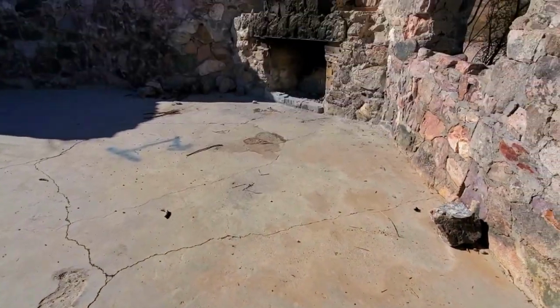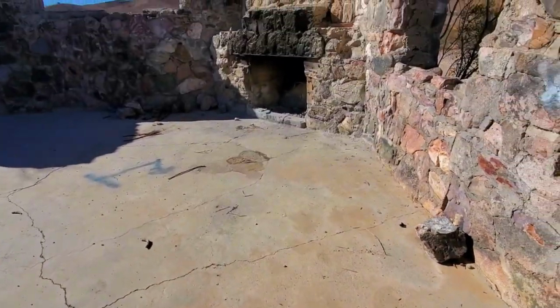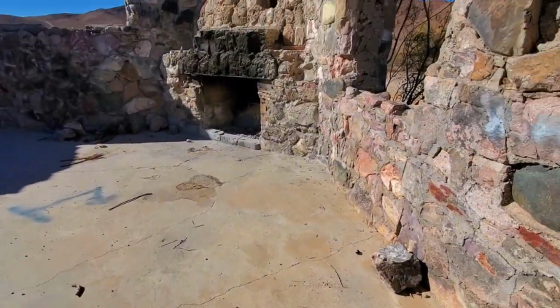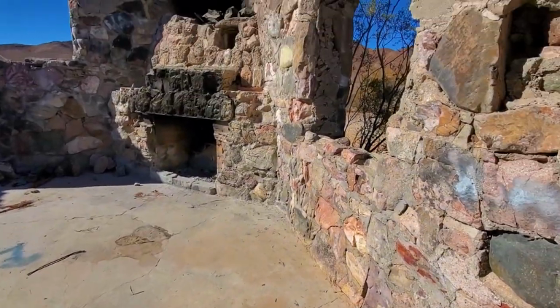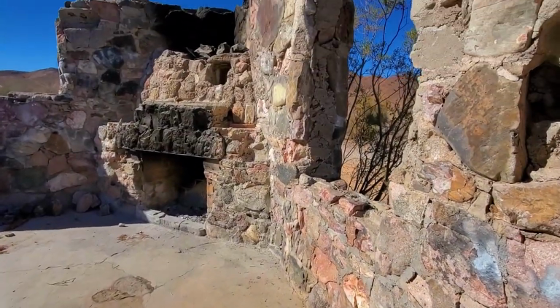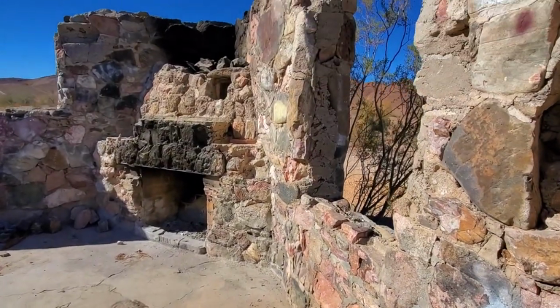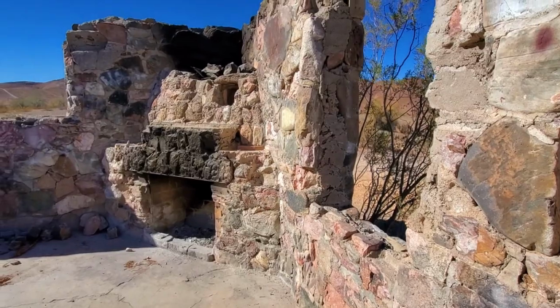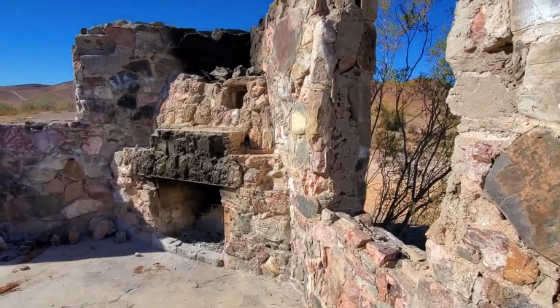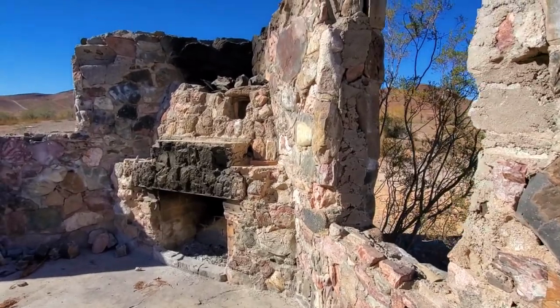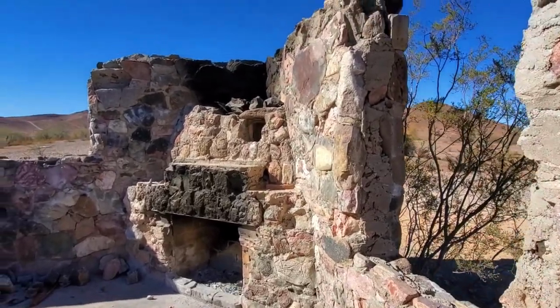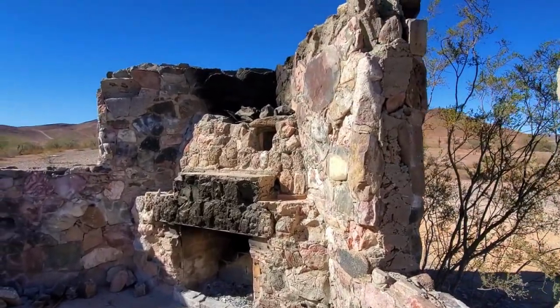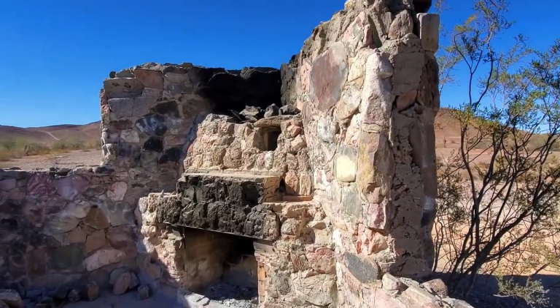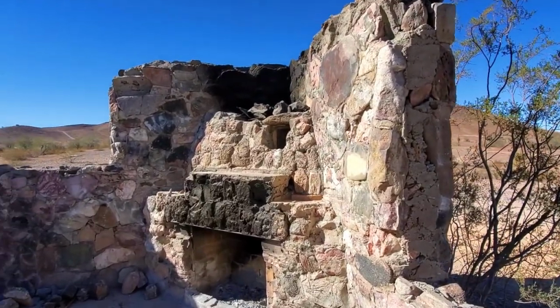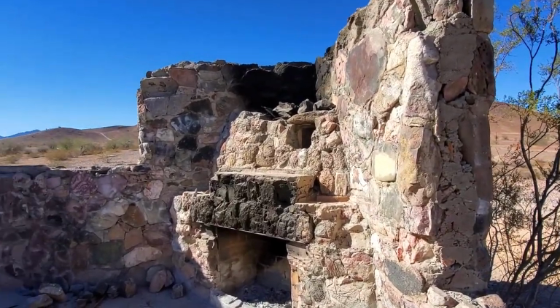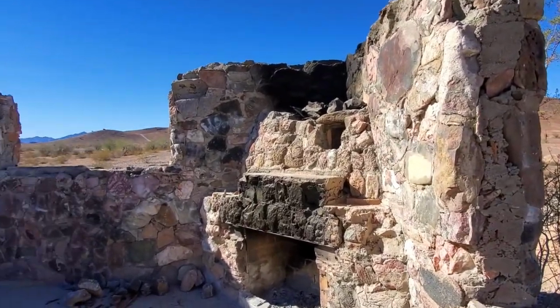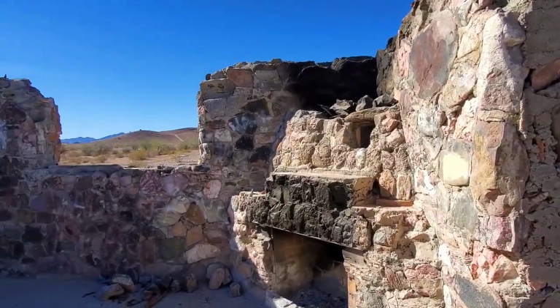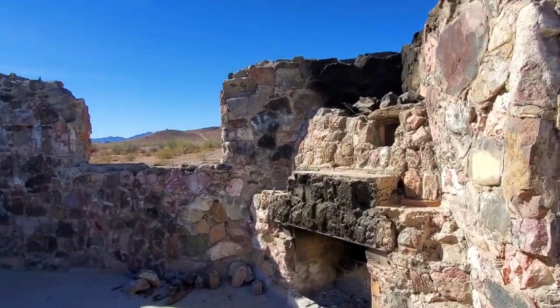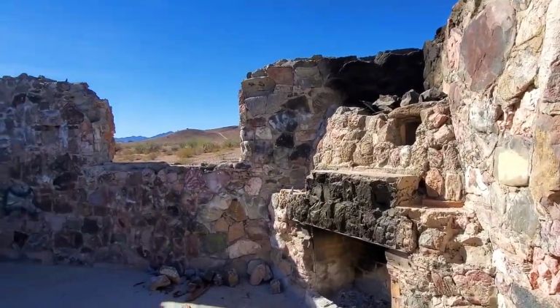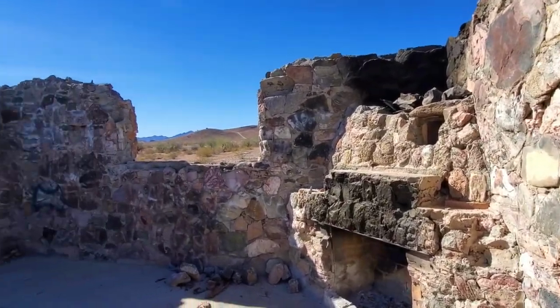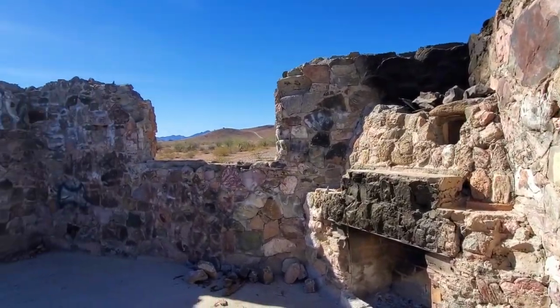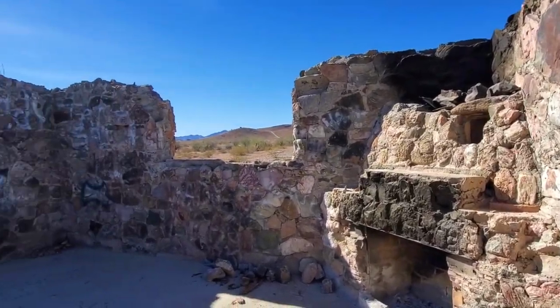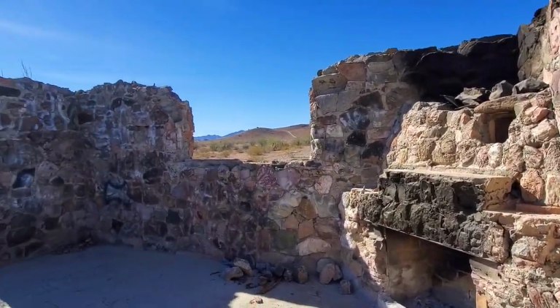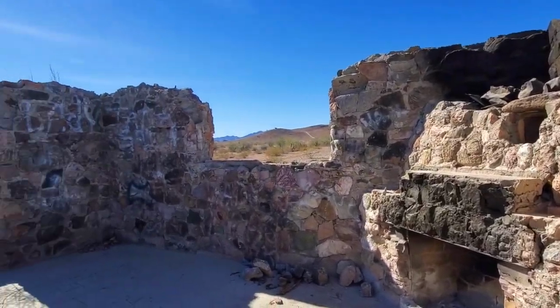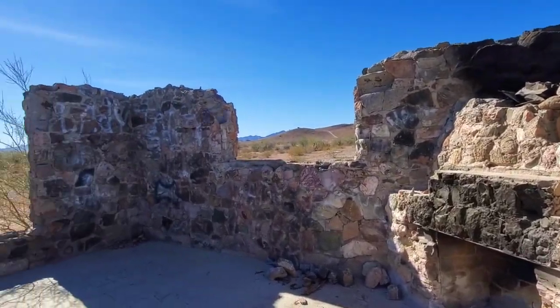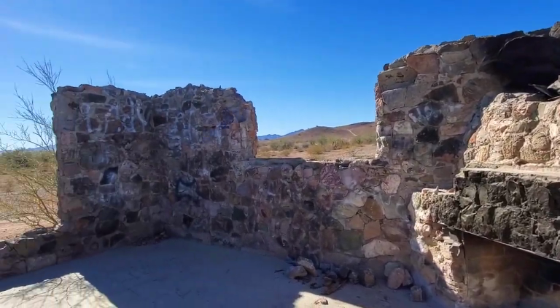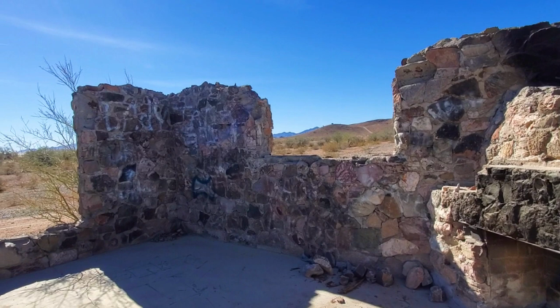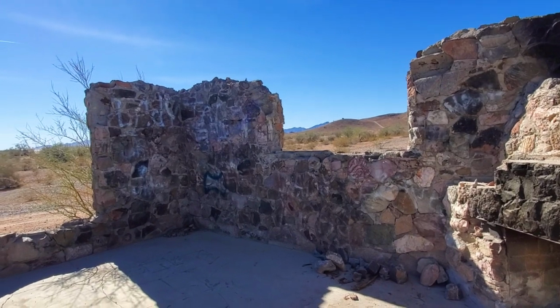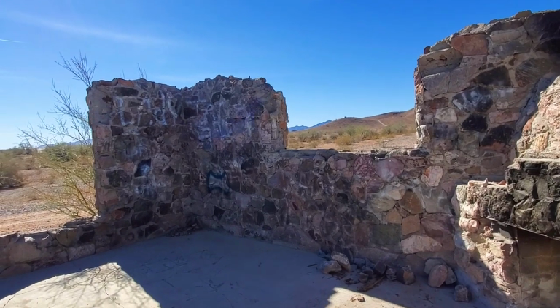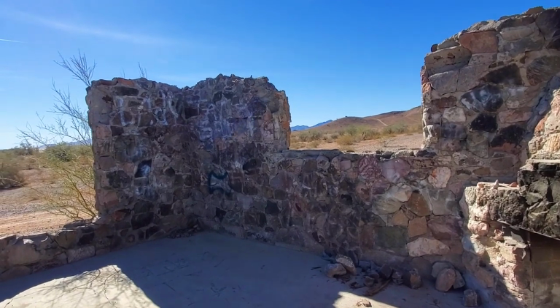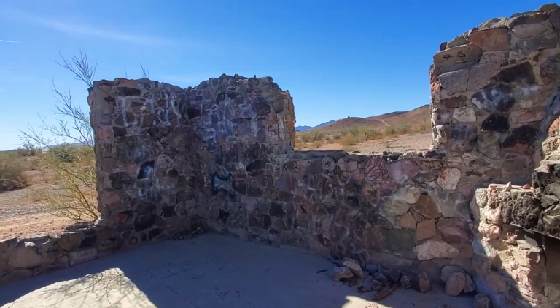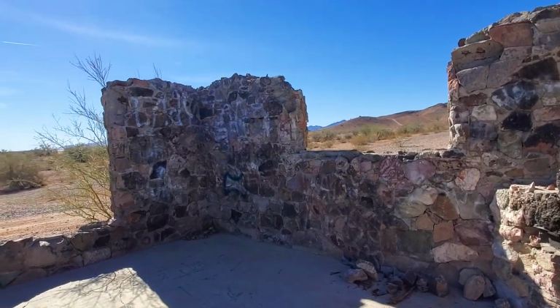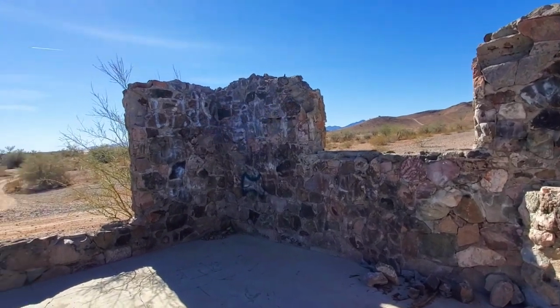This is a really awesome fireplace — really pretty. Can you imagine the beautiful view that he had looking out these windows?